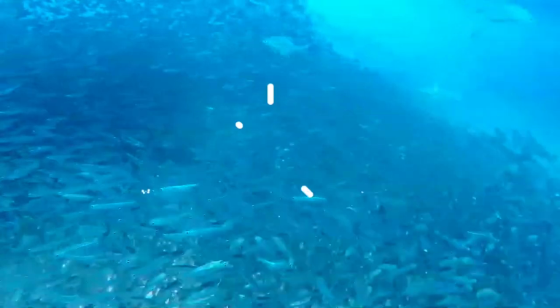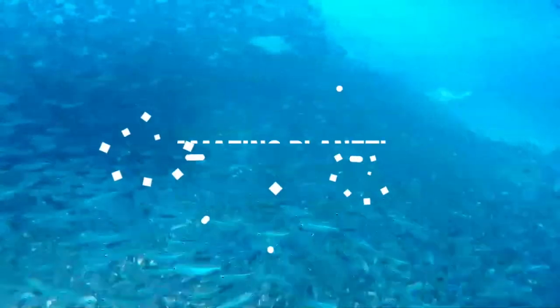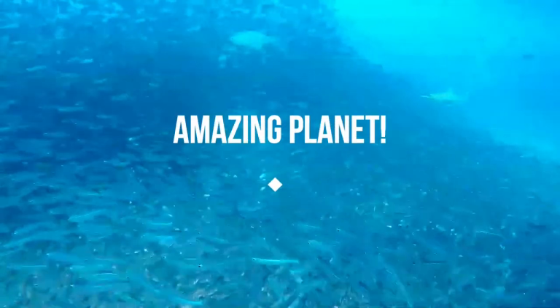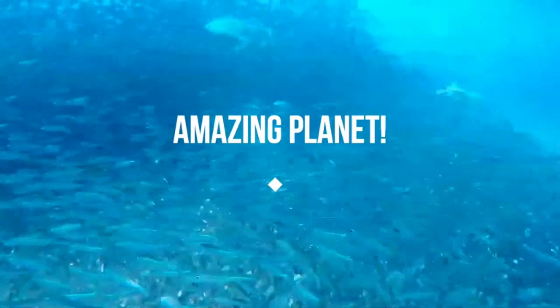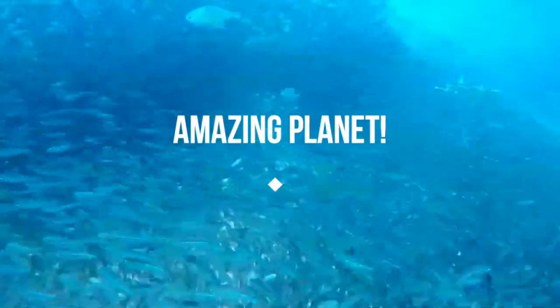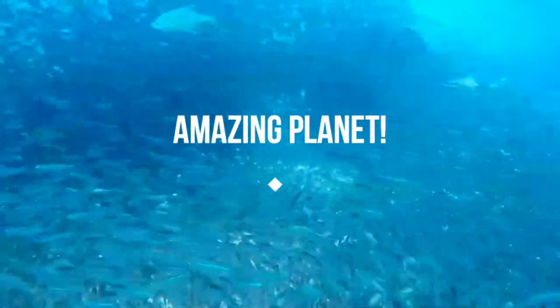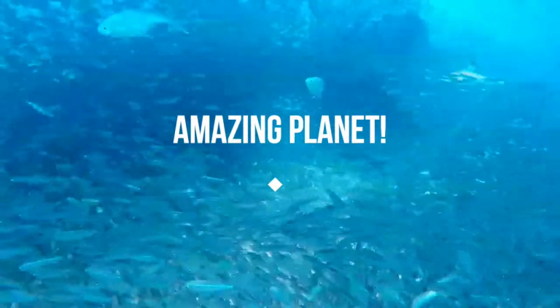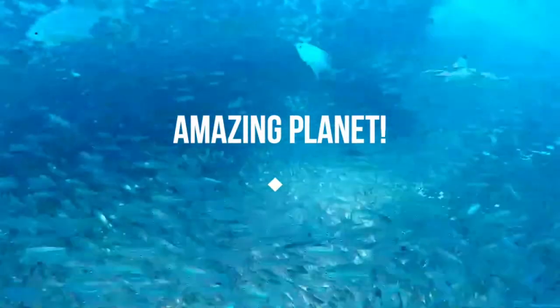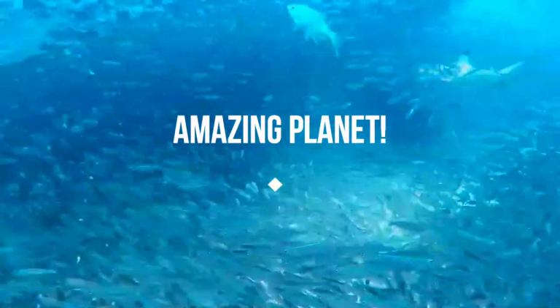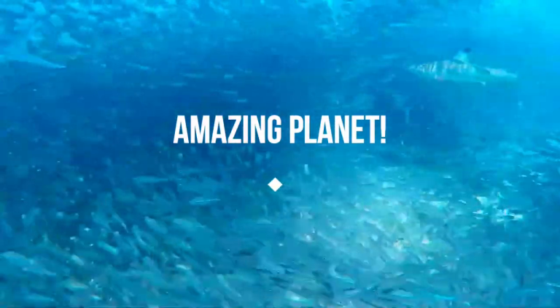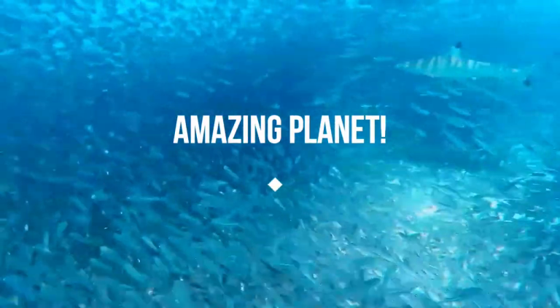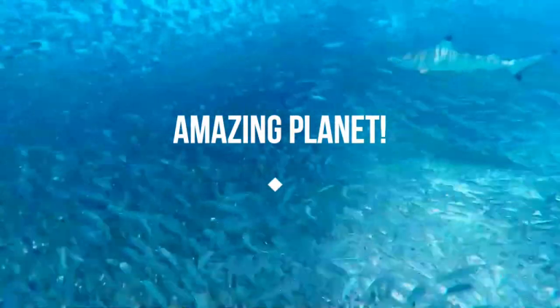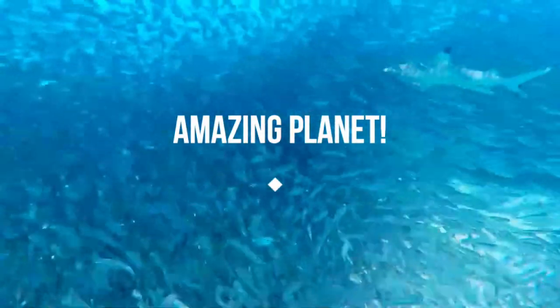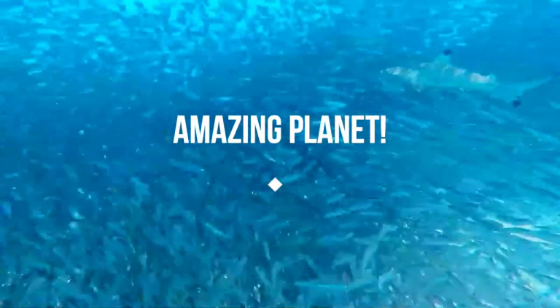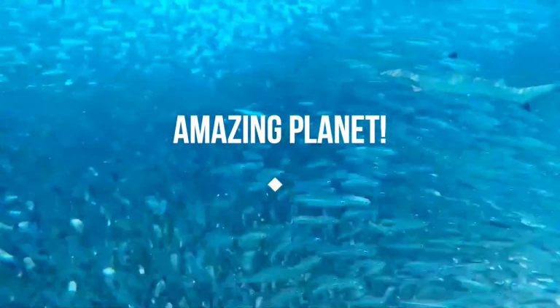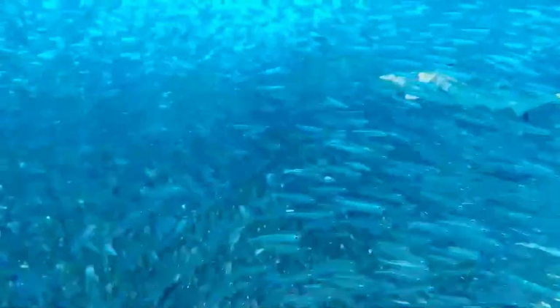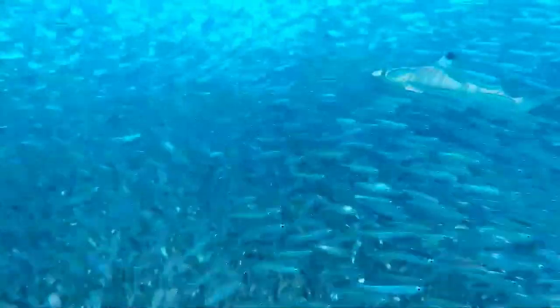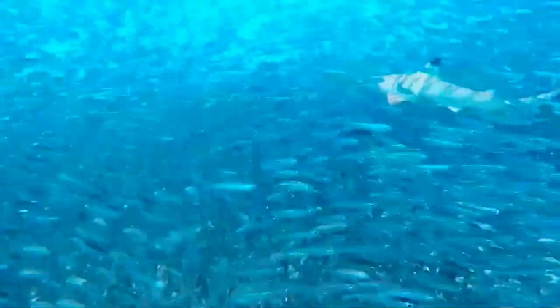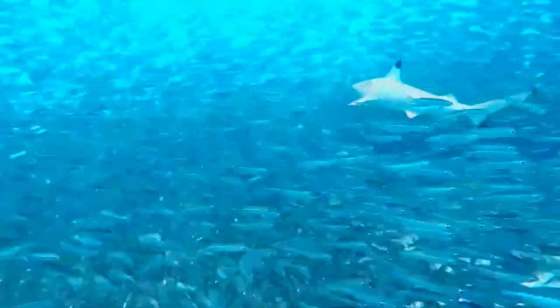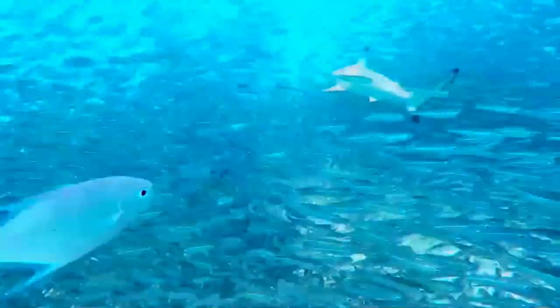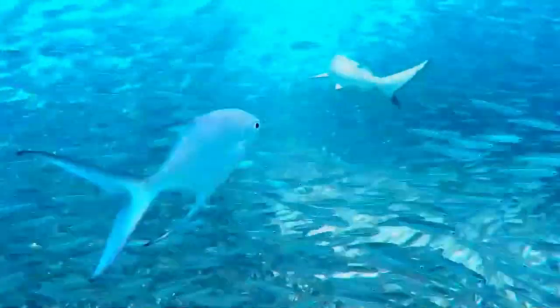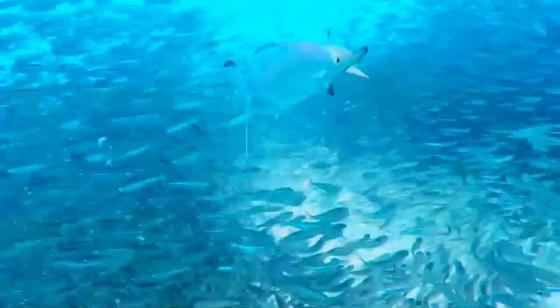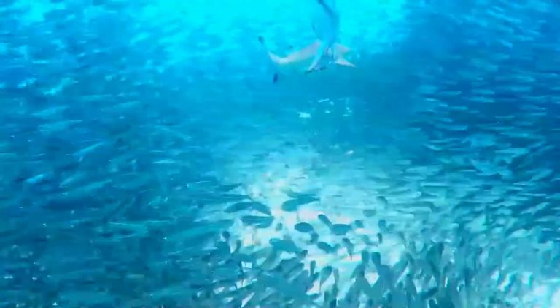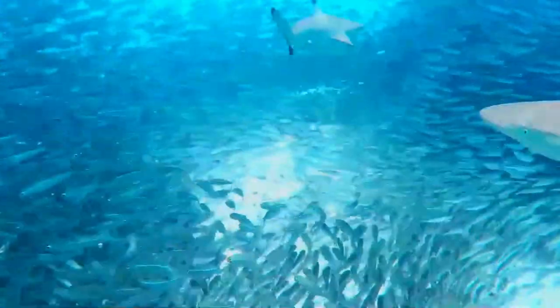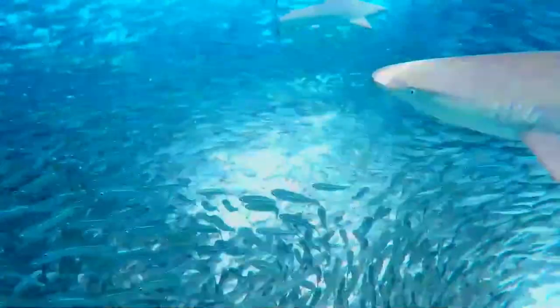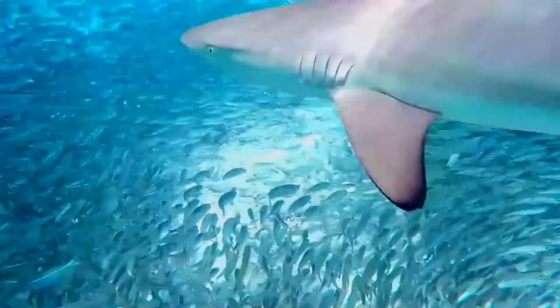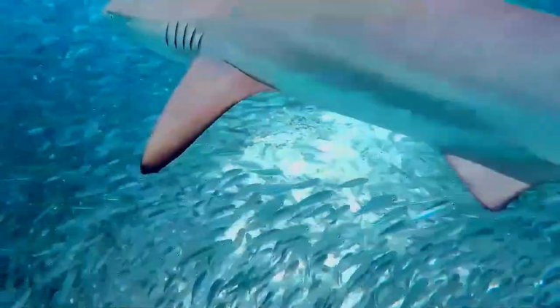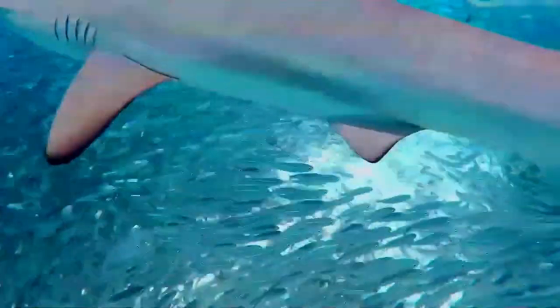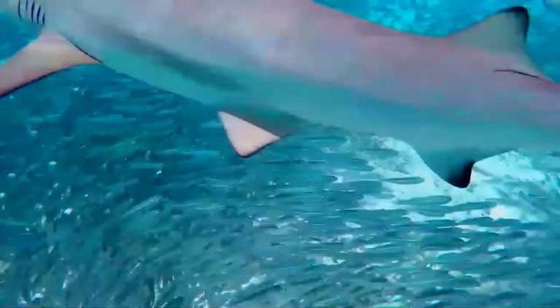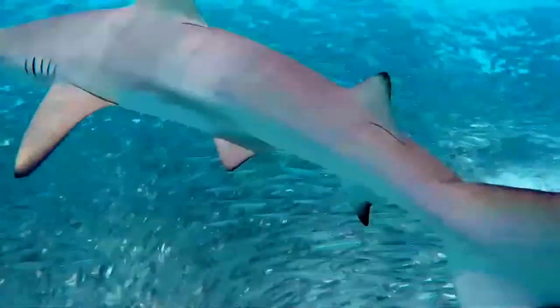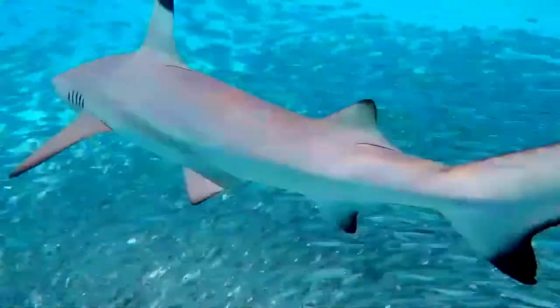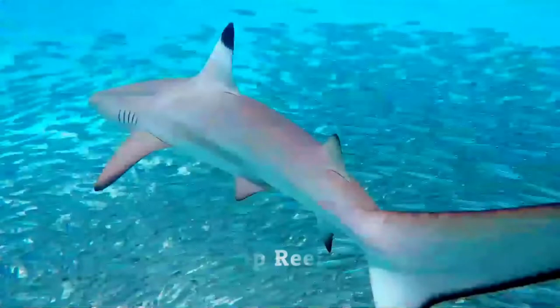I am very glad to see you again. Do you find time for birdwatching? If you haven't tried yet, please visit your park and spend some time — you will be amazed for sure.